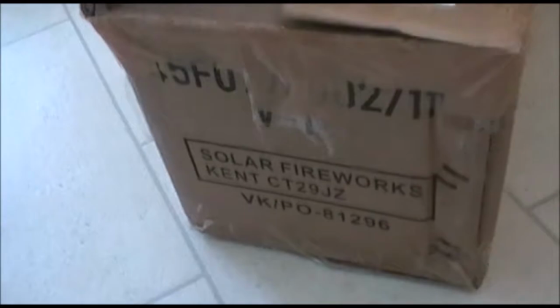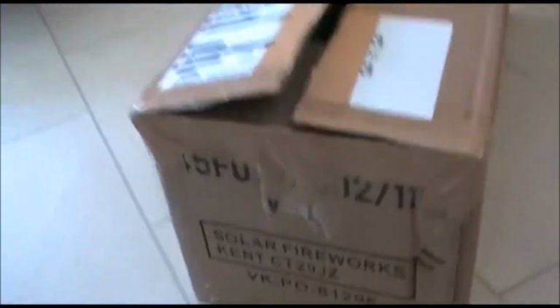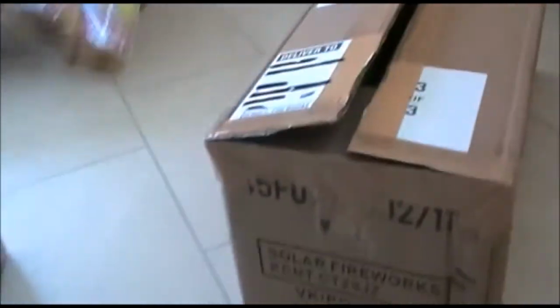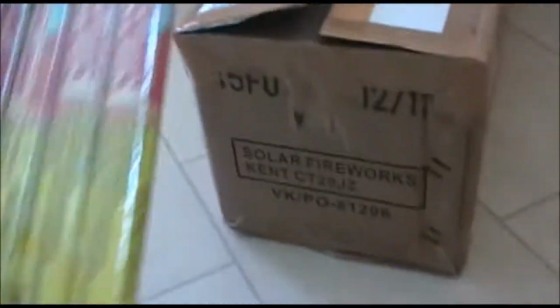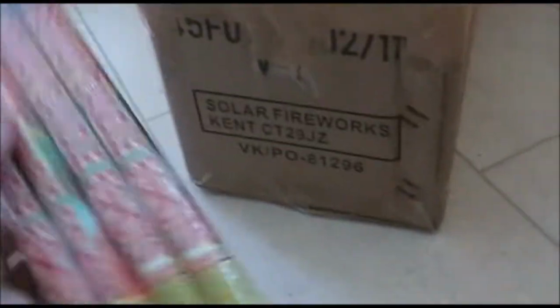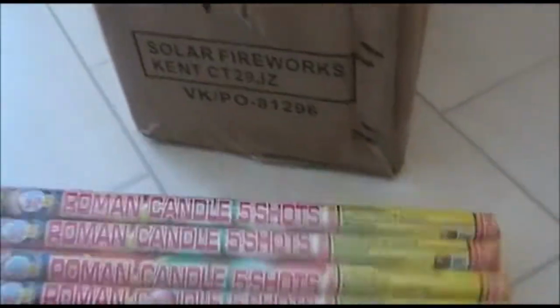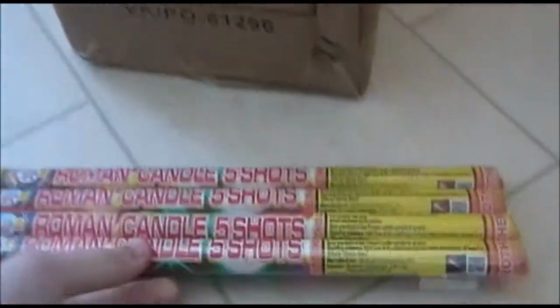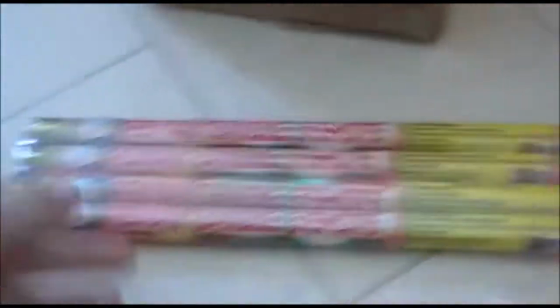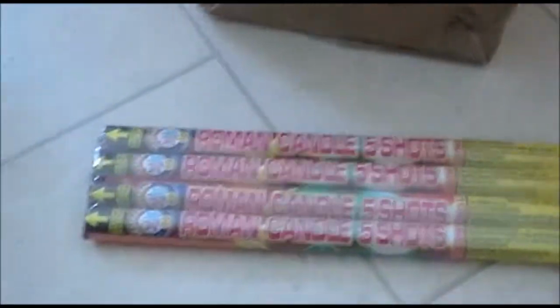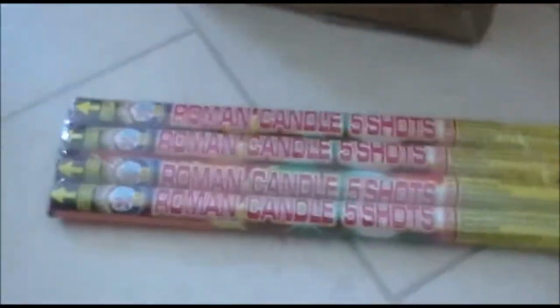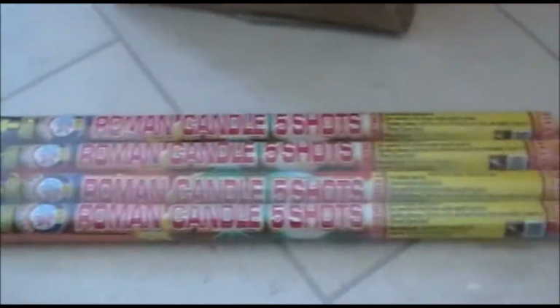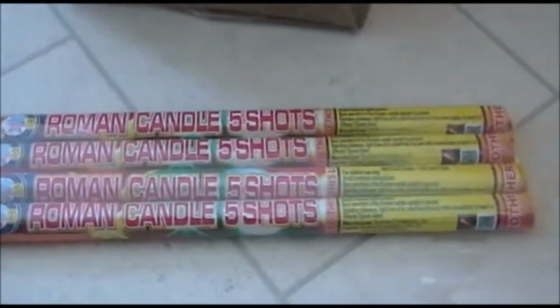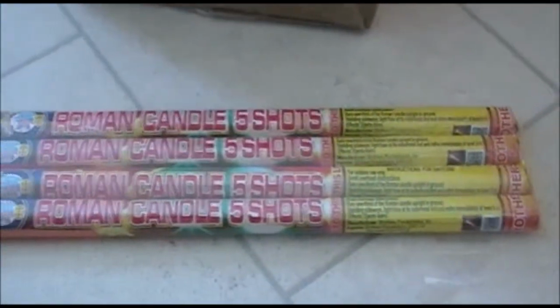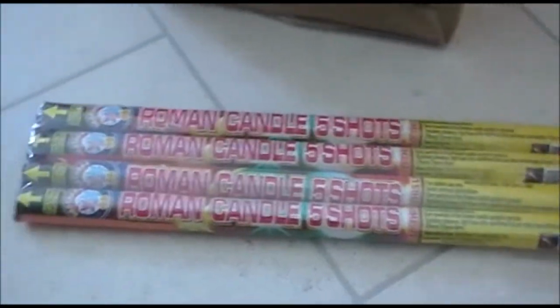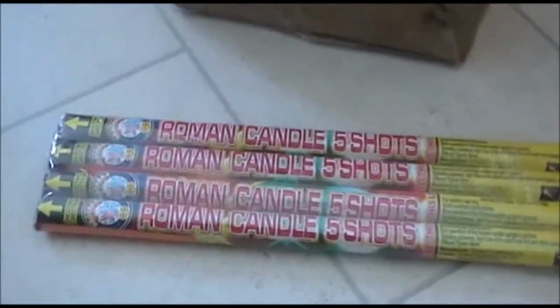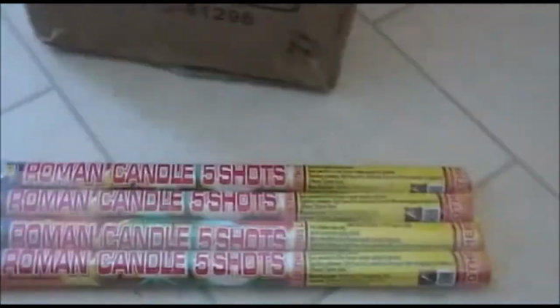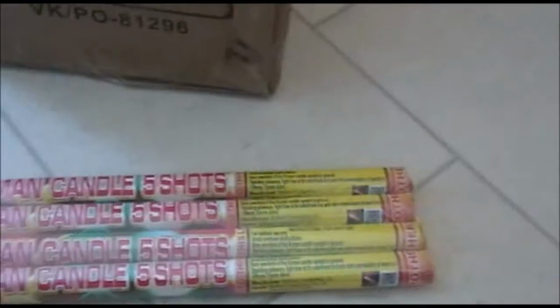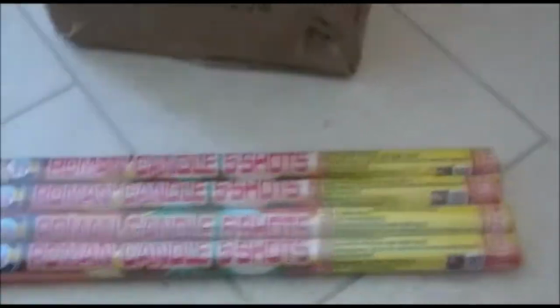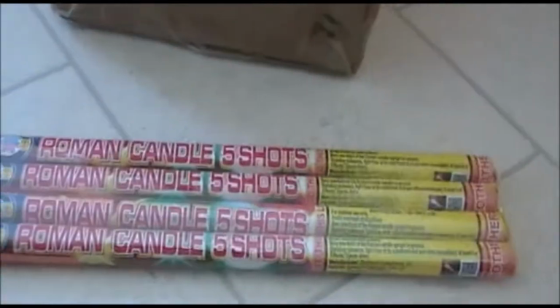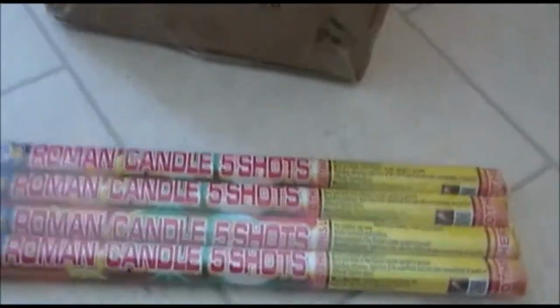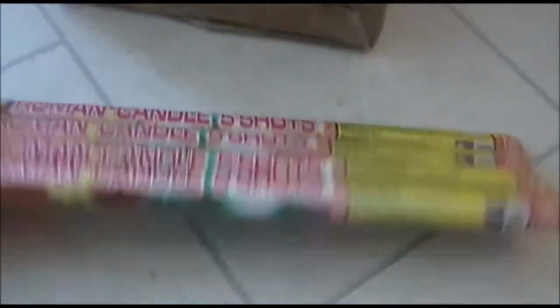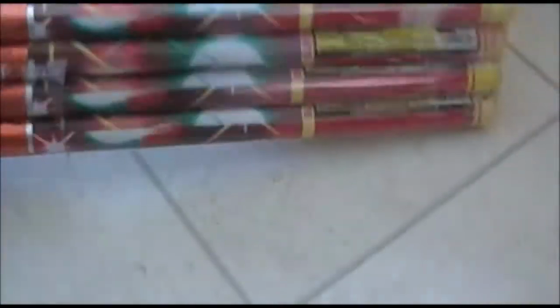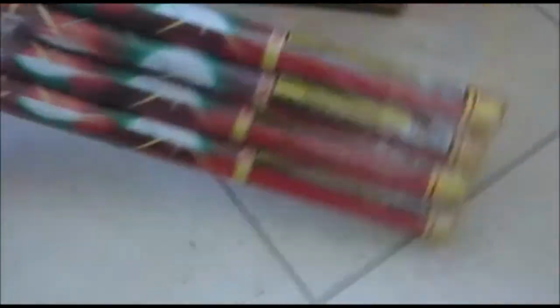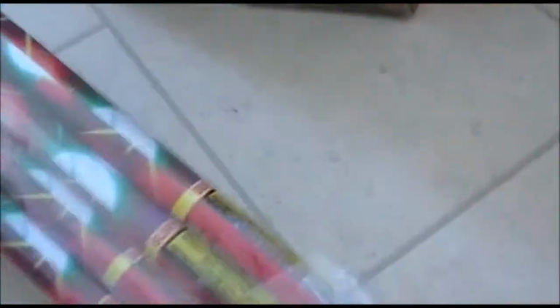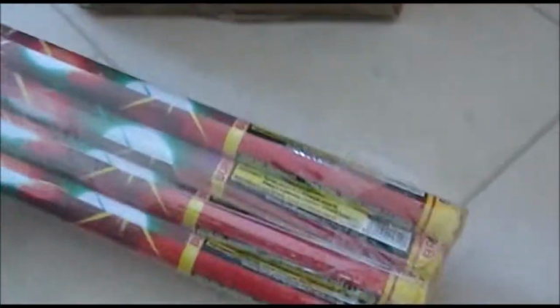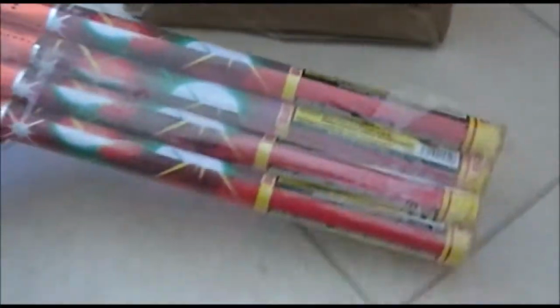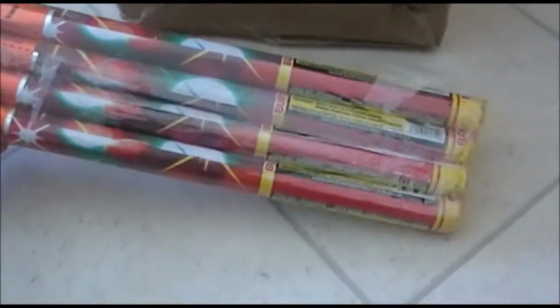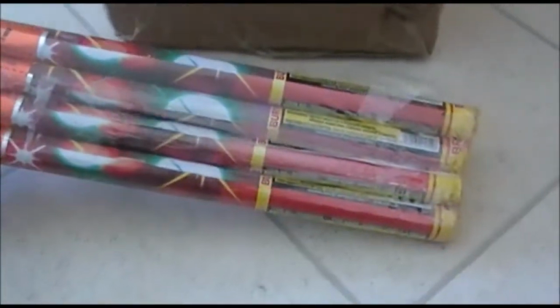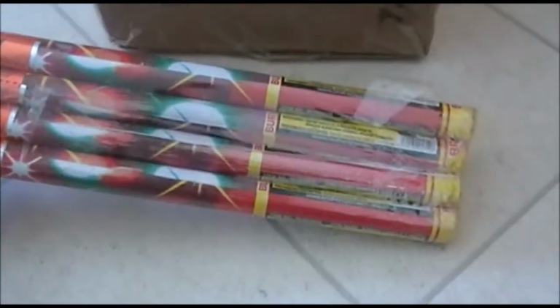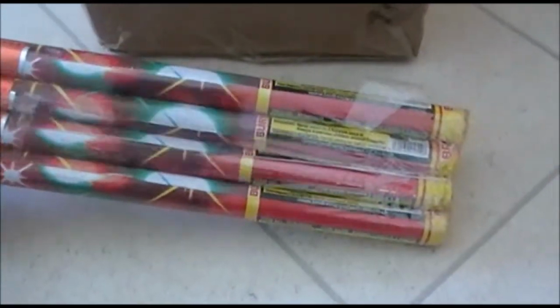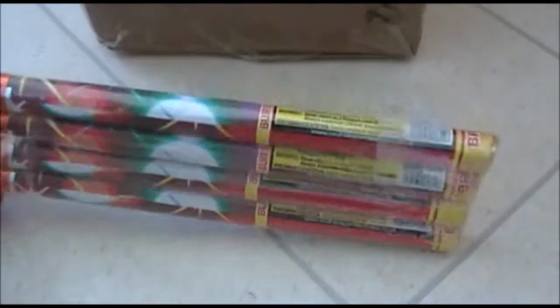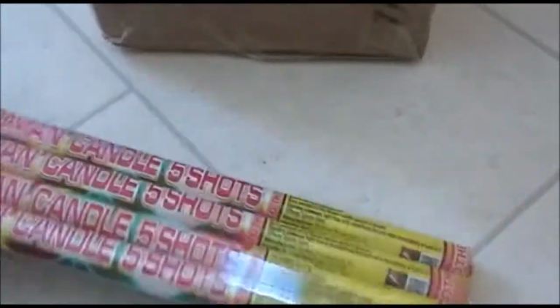A packet of four small Roman candles — five-shot Roman candles from Brothers. New, I think, for last year. It's just comet effects, I think, with some crackling.